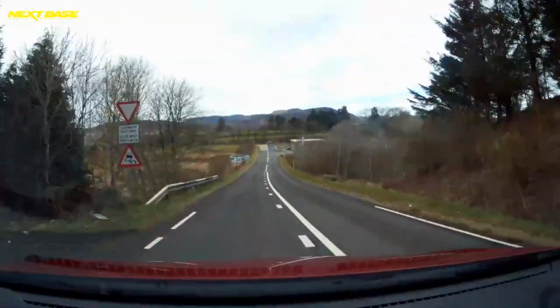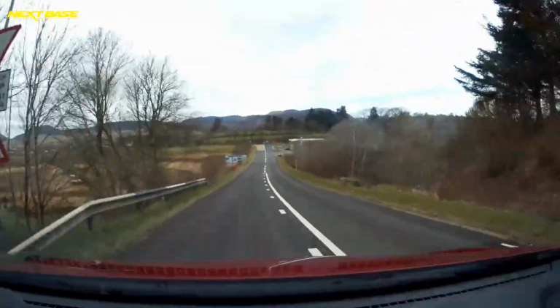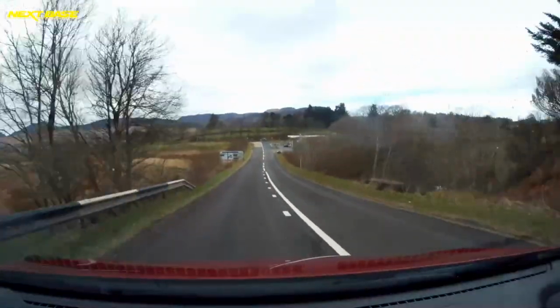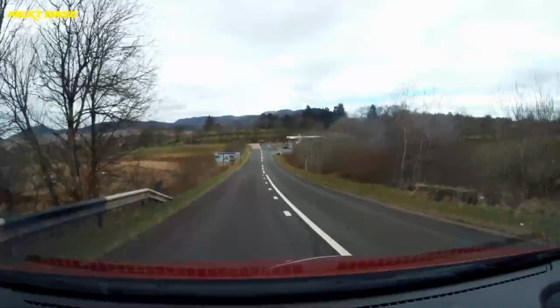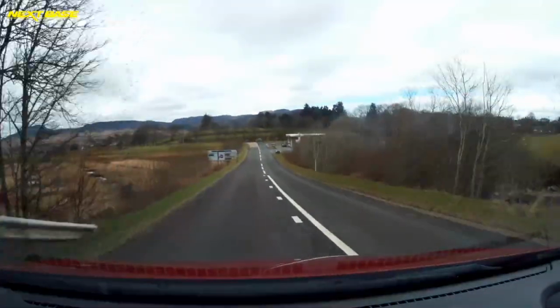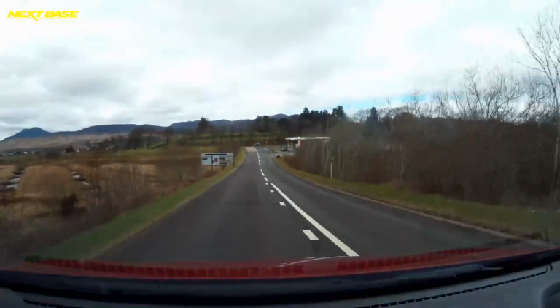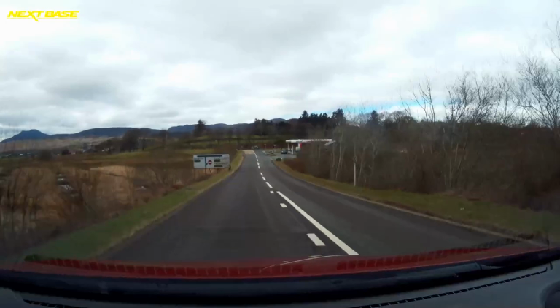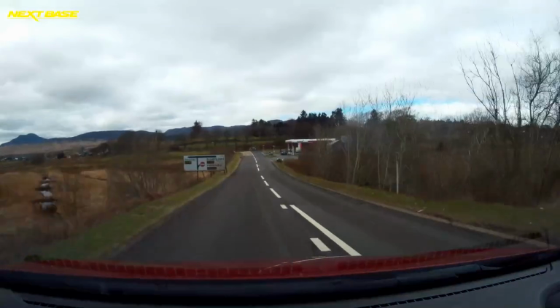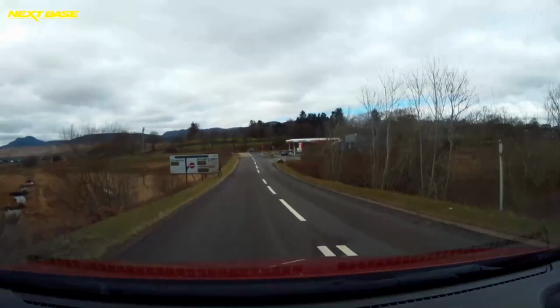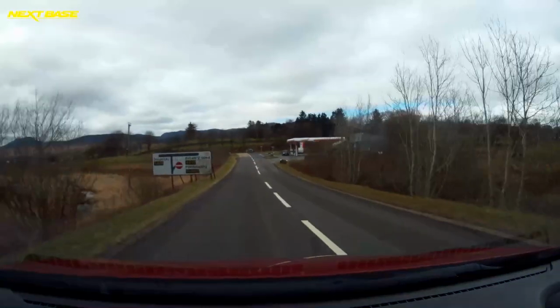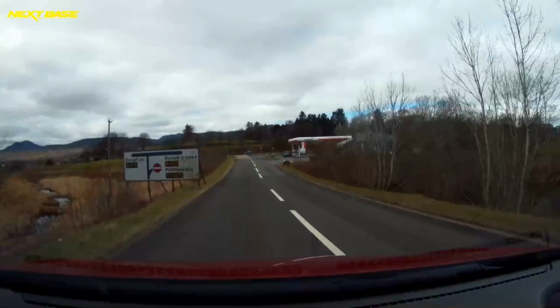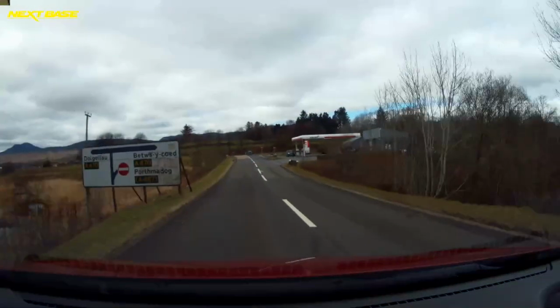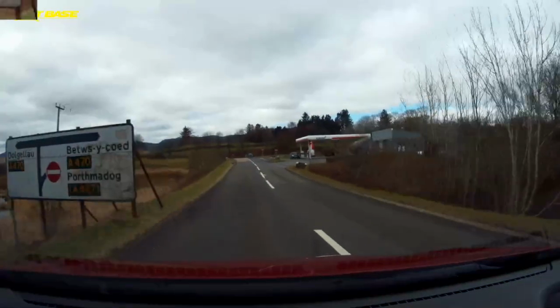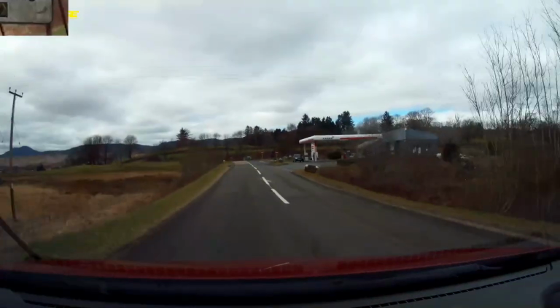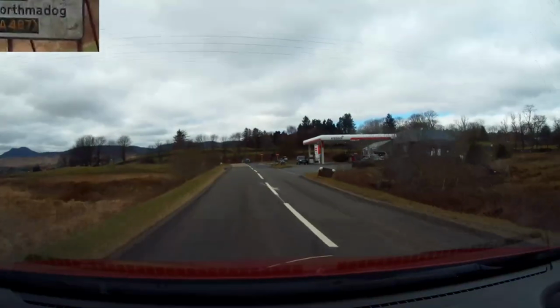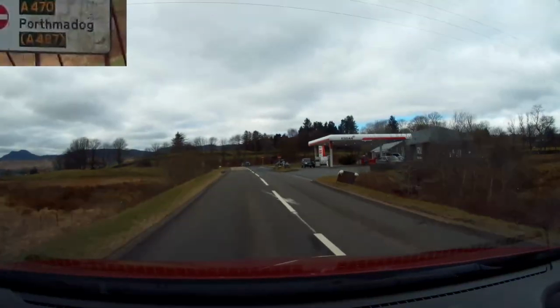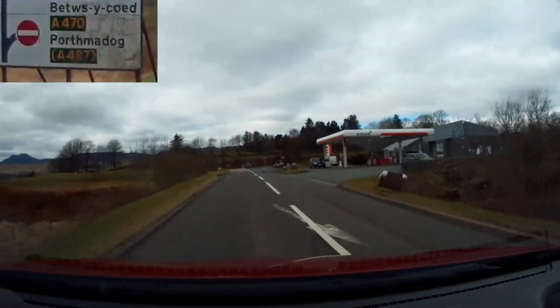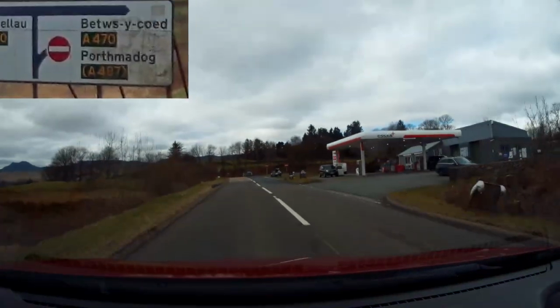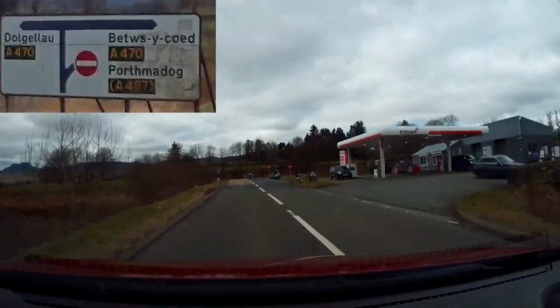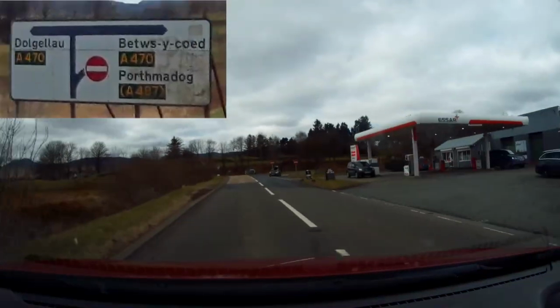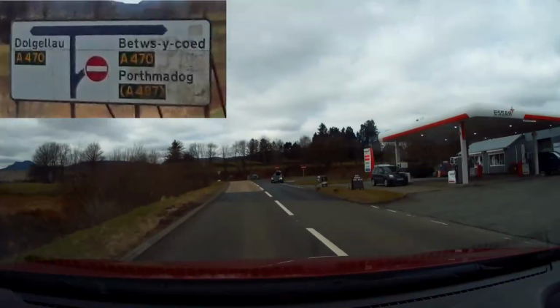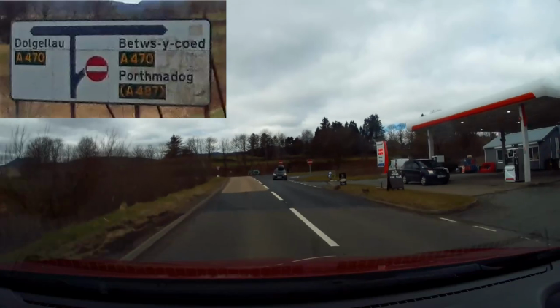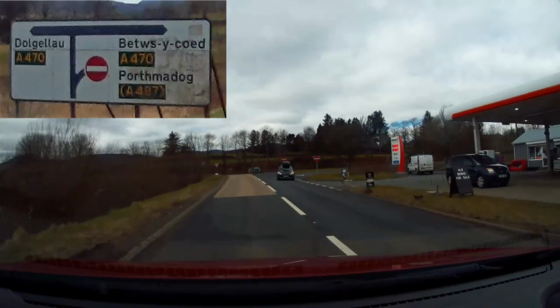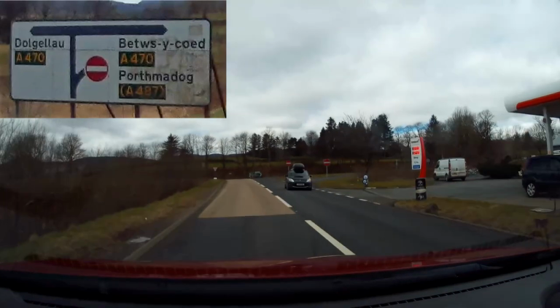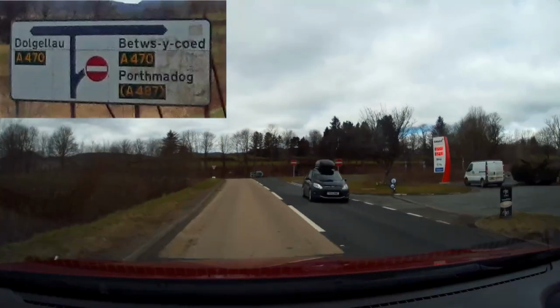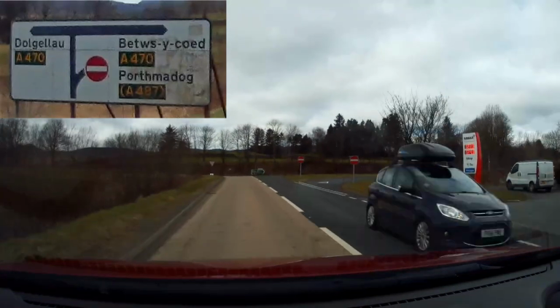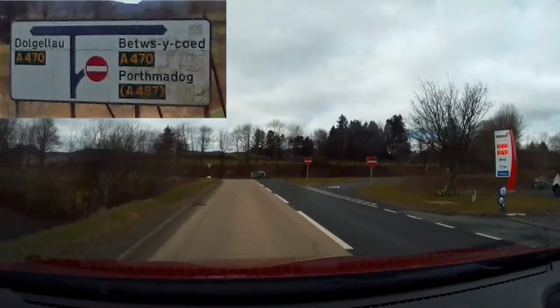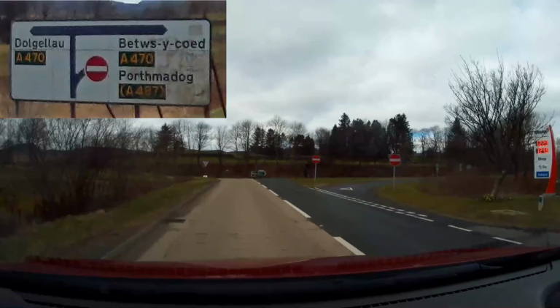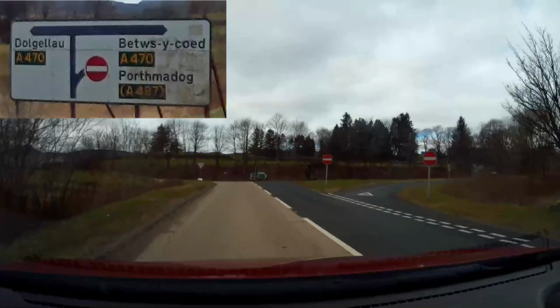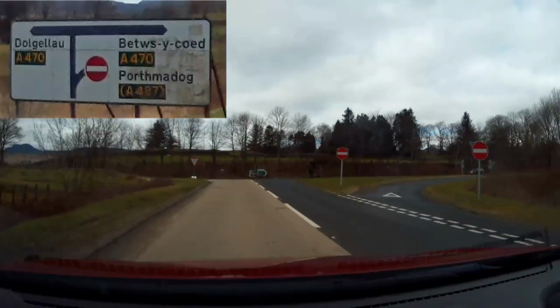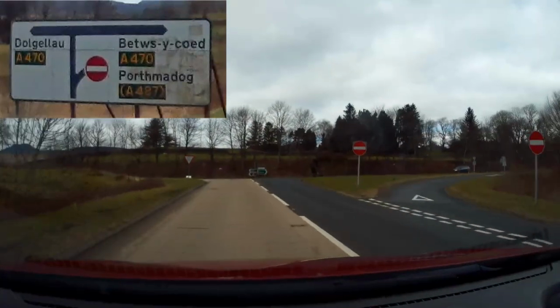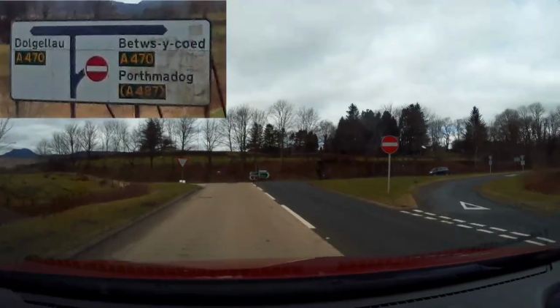This is our next turning coming up — it's the T-junction just after the garage. We'll be turning right; it's signposted Betws-y-Coed and Porthmadog, A470 and A487.